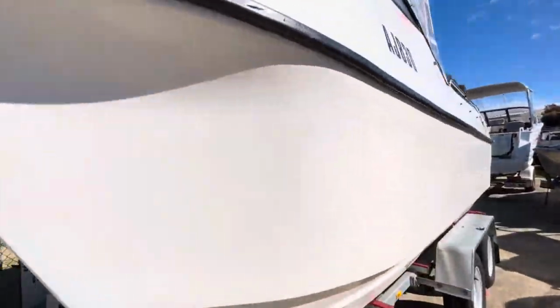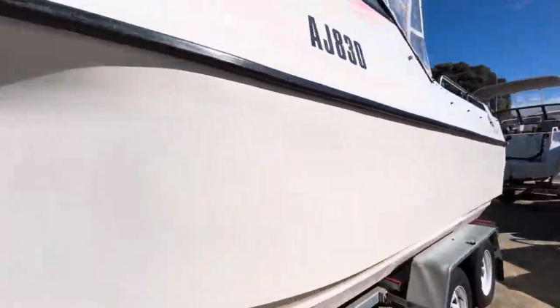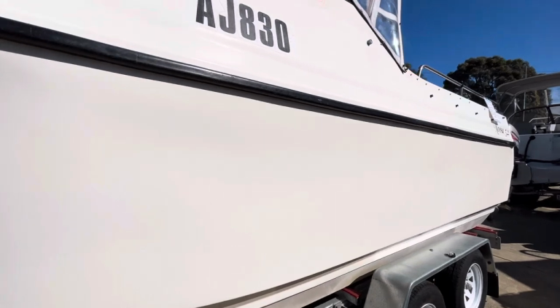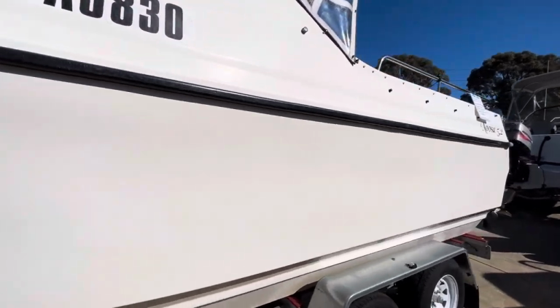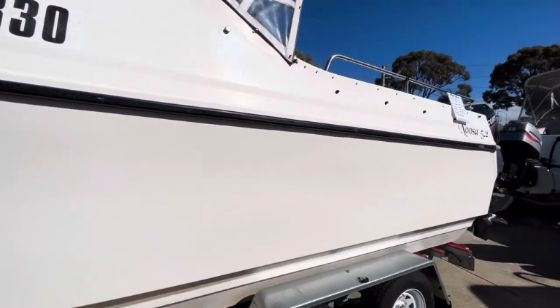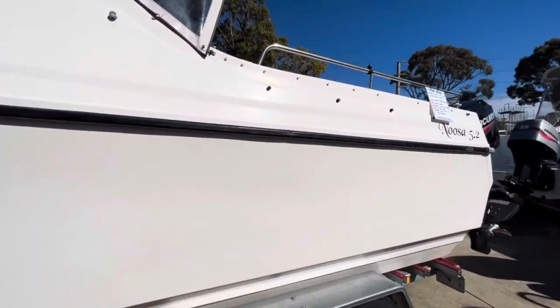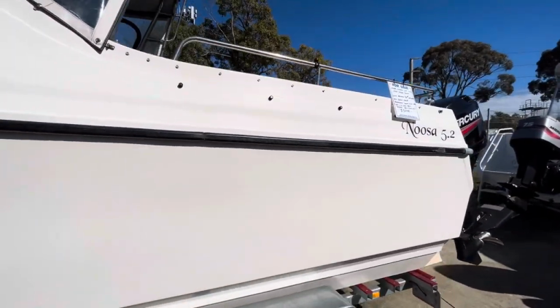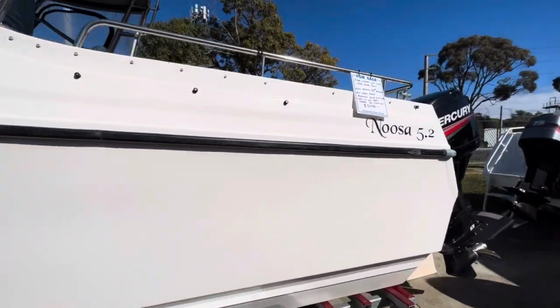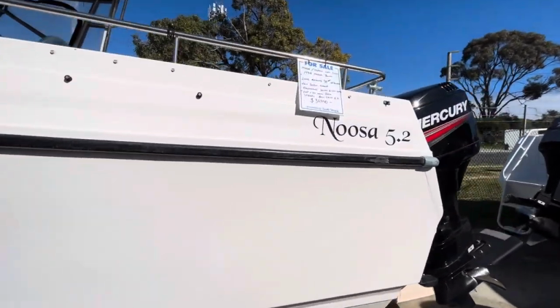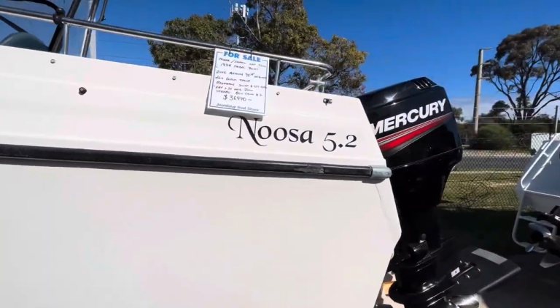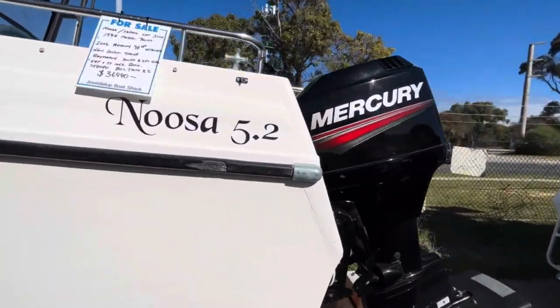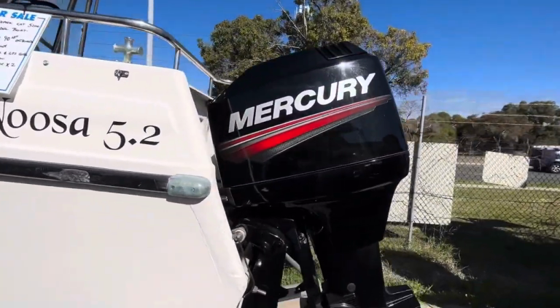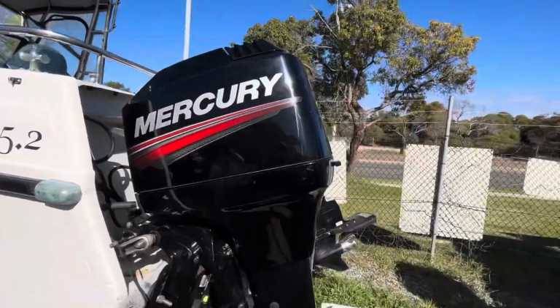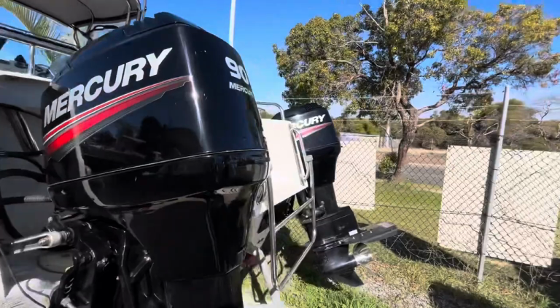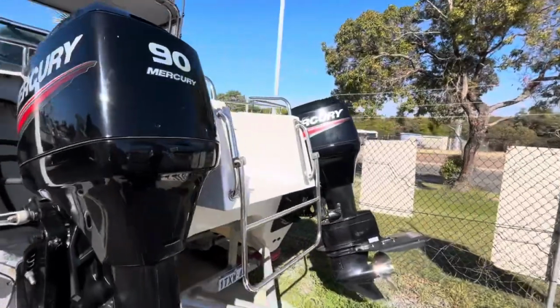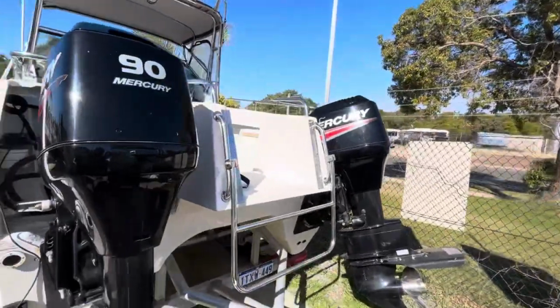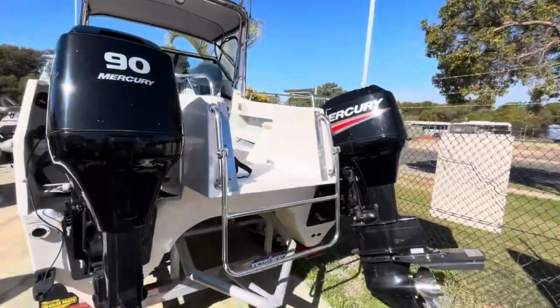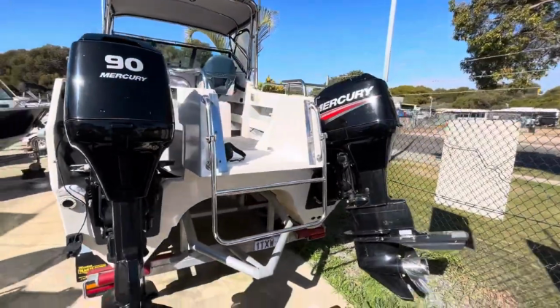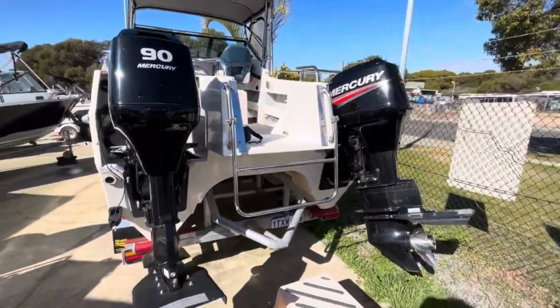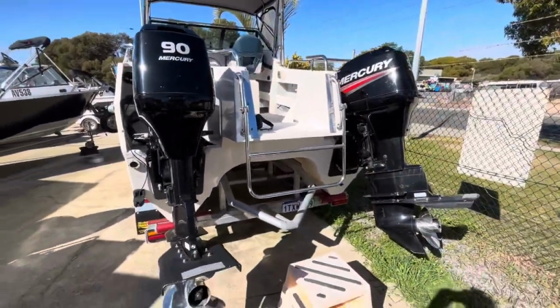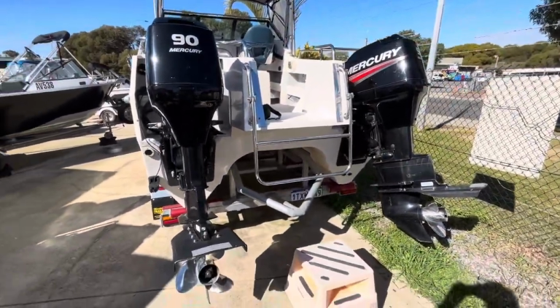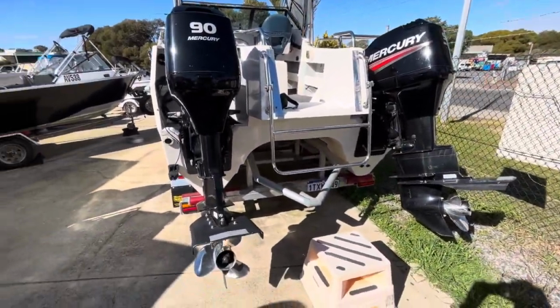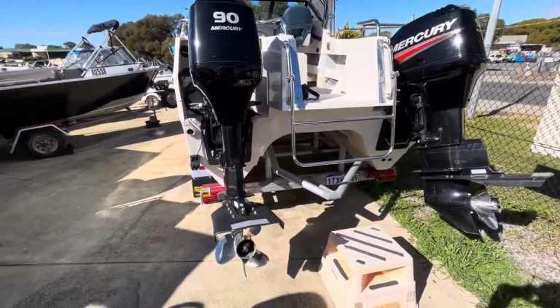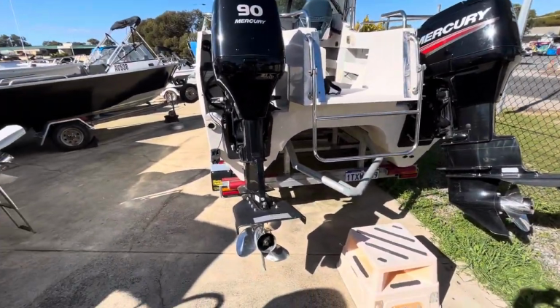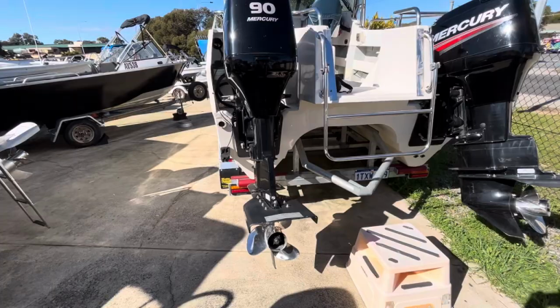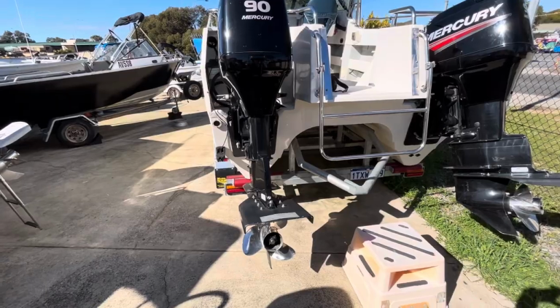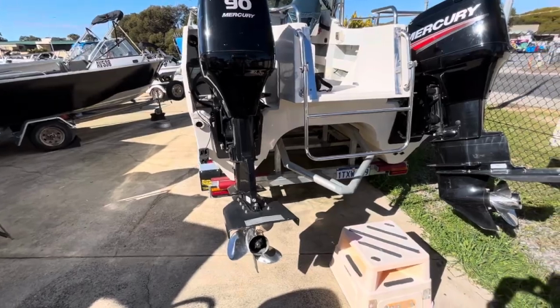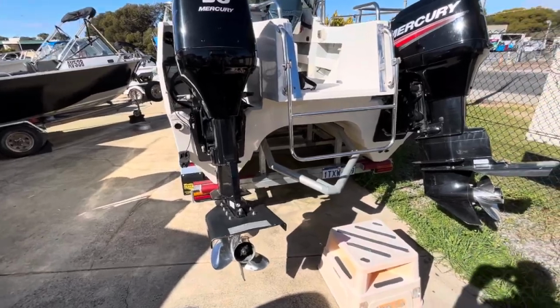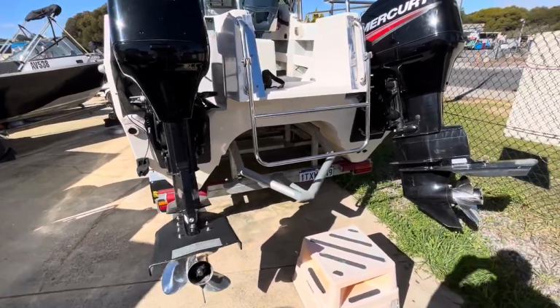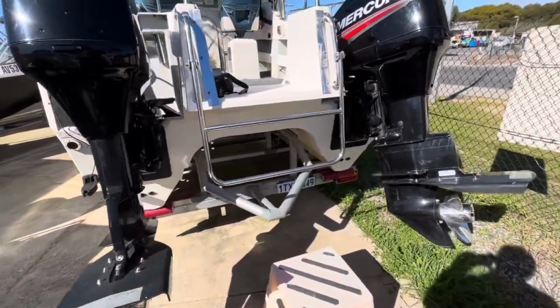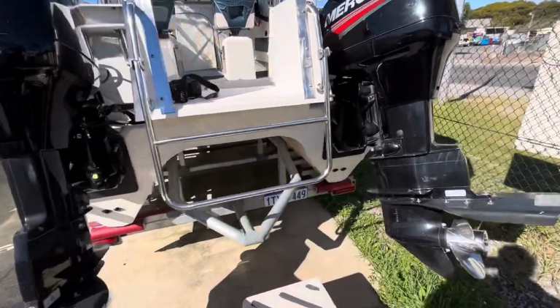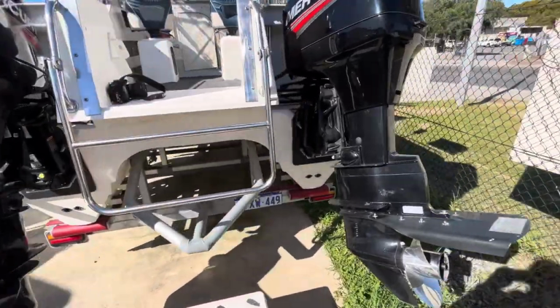In the back it's in fantastic condition — really neat and tidy. It's got a pair of 2016 90 horsepower Mercury two-strokes. As we can see, all the back ends are neat and tidy.